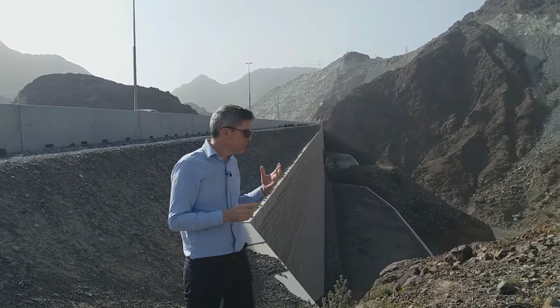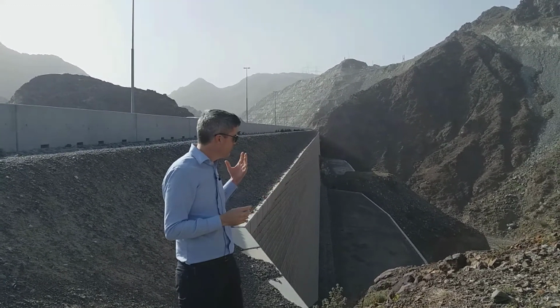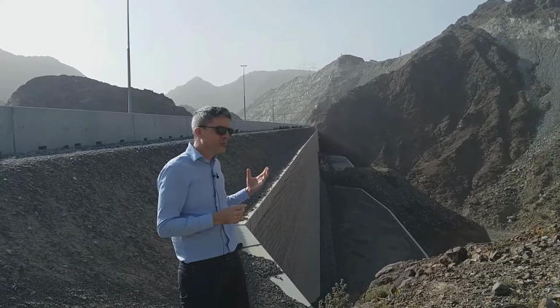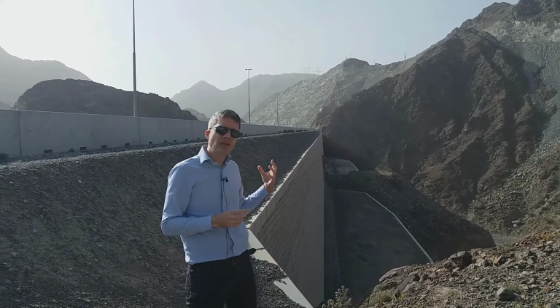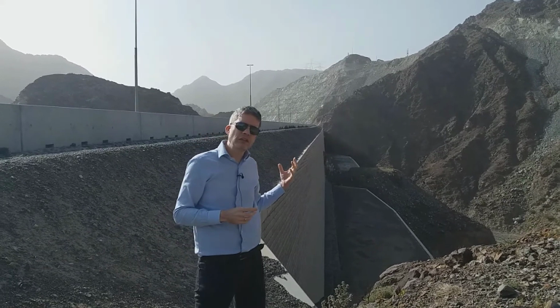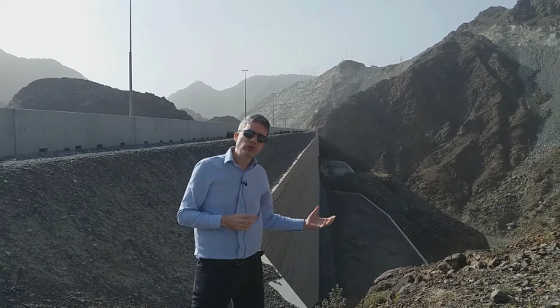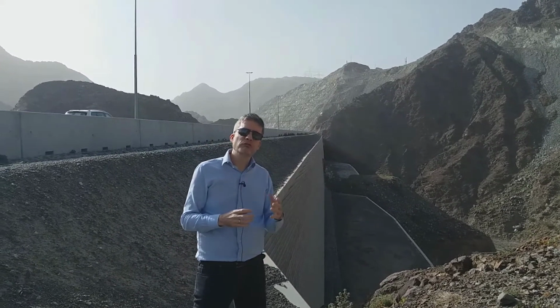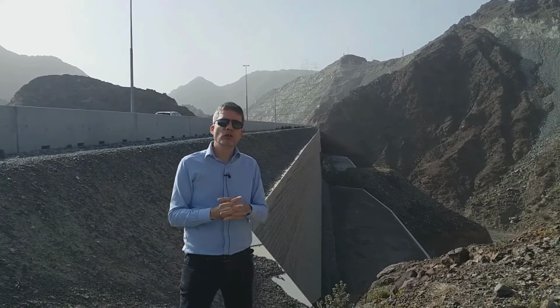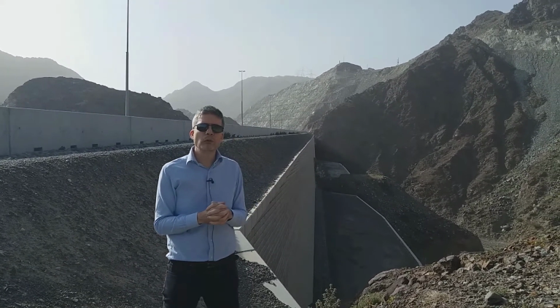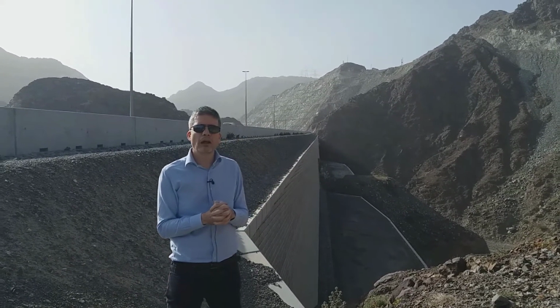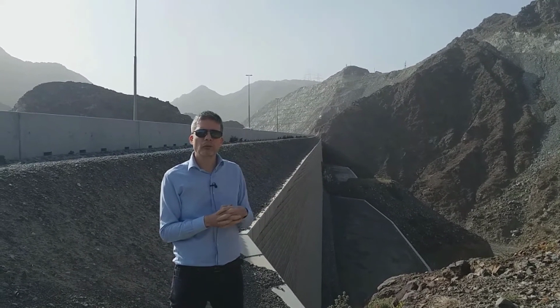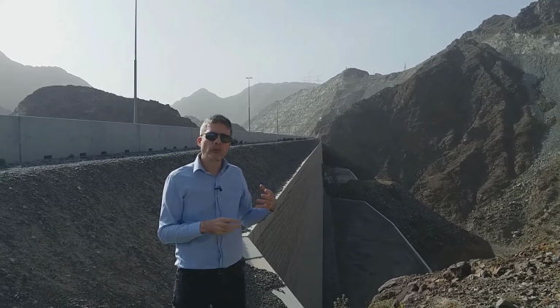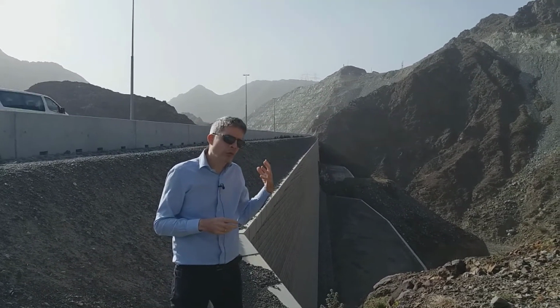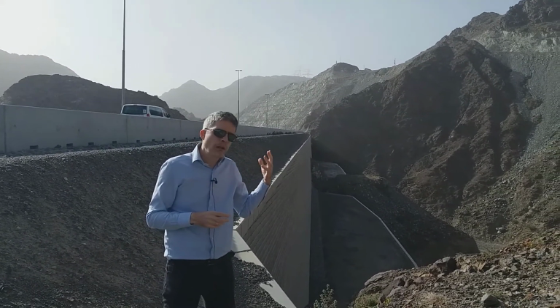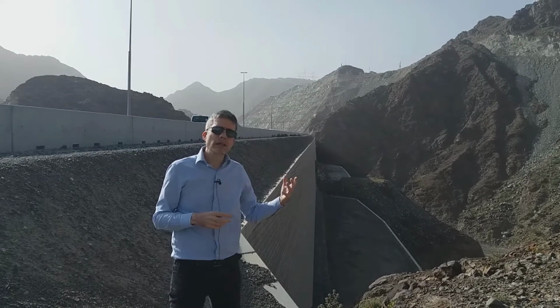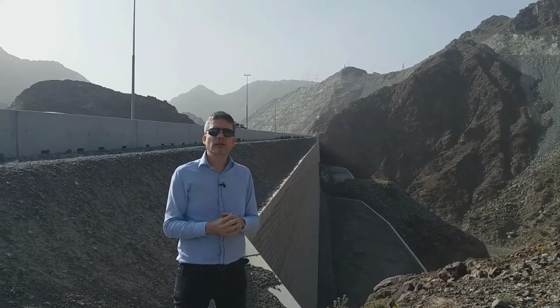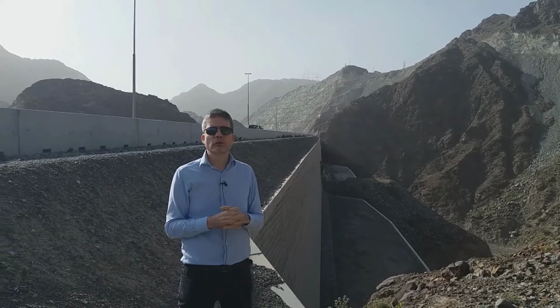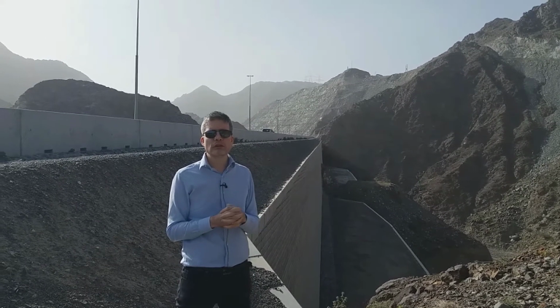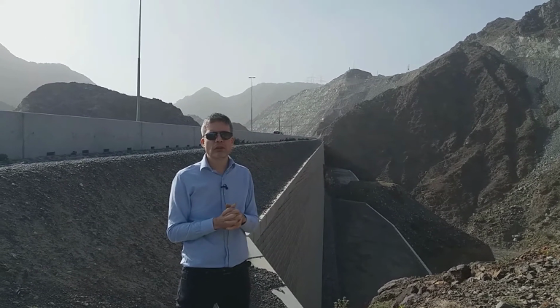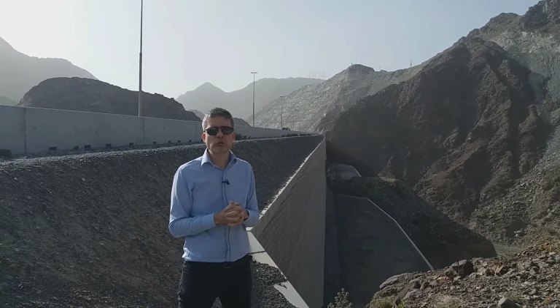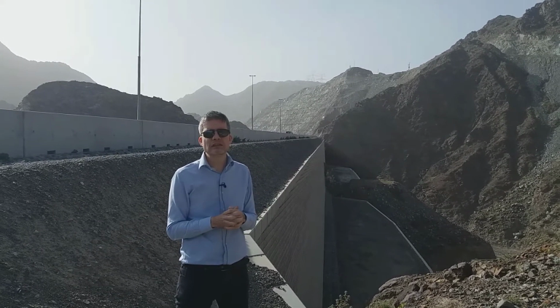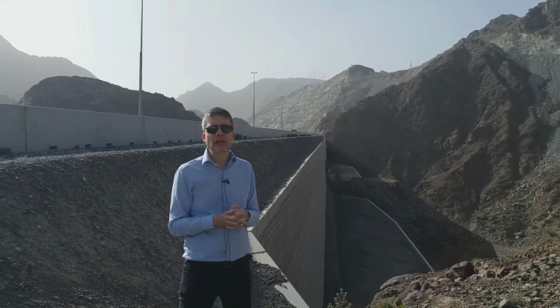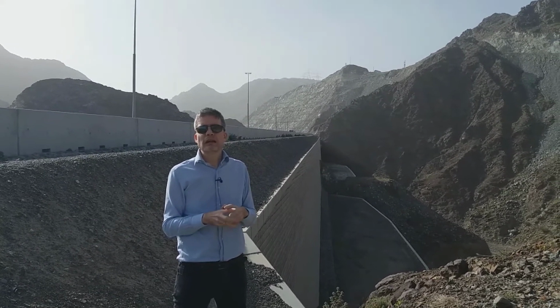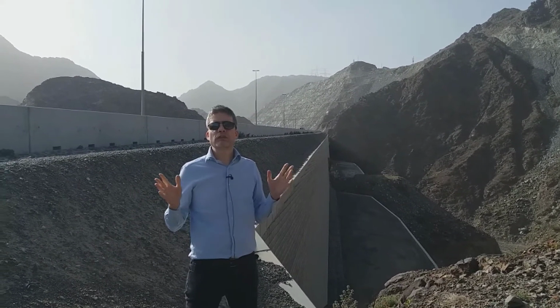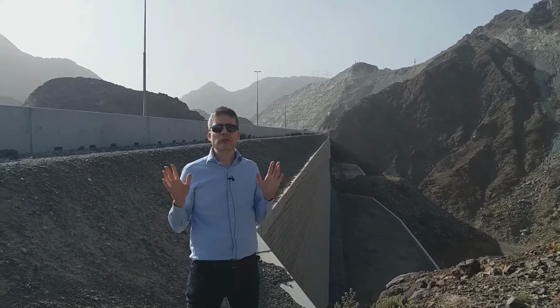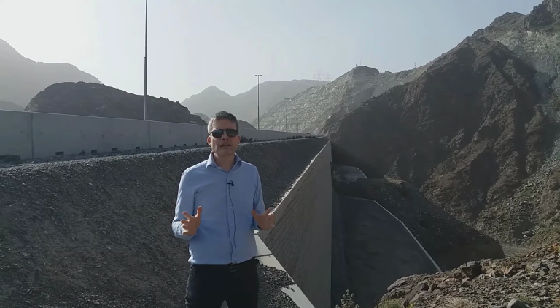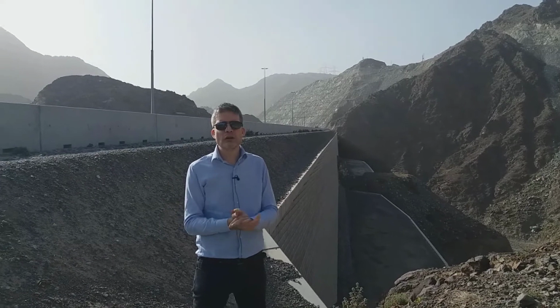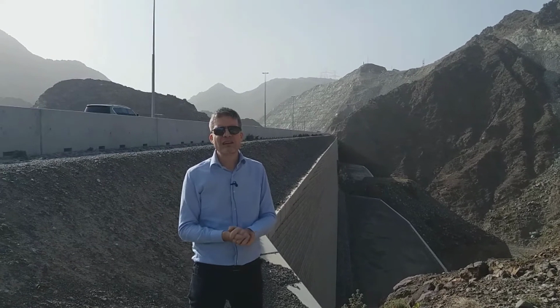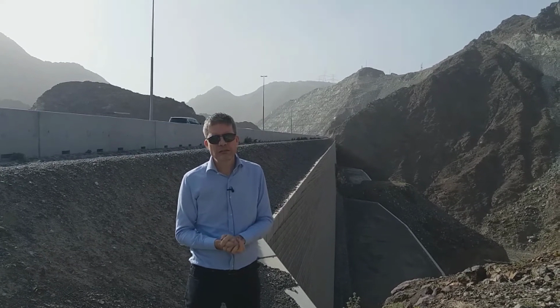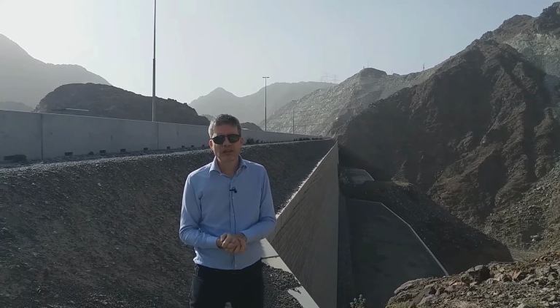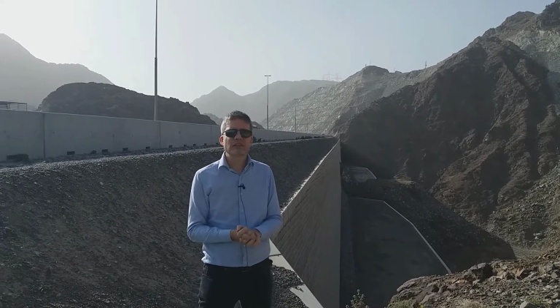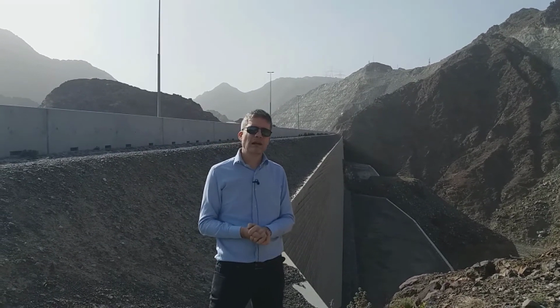We're very pleased to say that these walls are performing really well, and we hope that they will give many years of good service for their full service life. That's all for this episode of Tensile Ground Coffee — thanks for watching and see you next time.